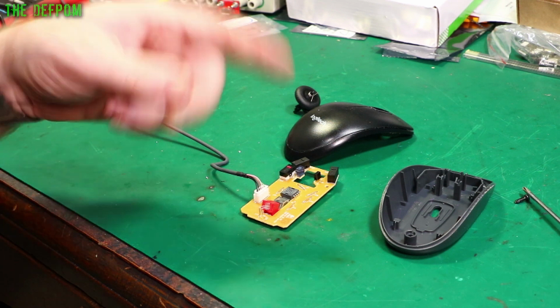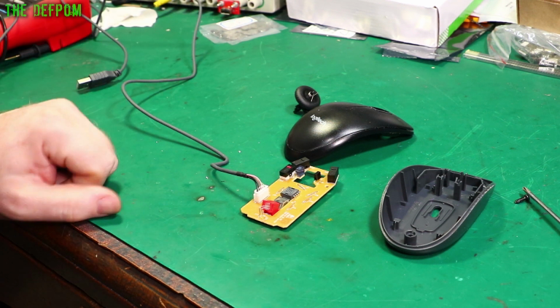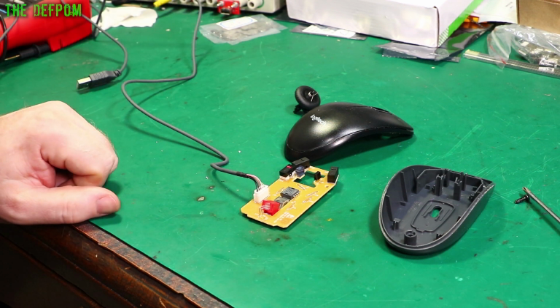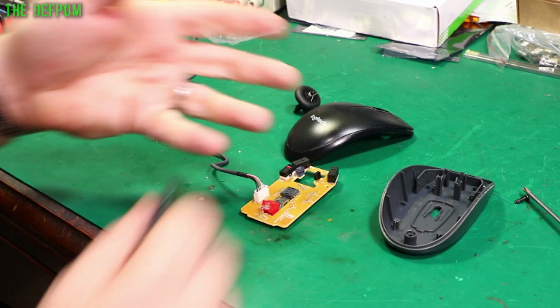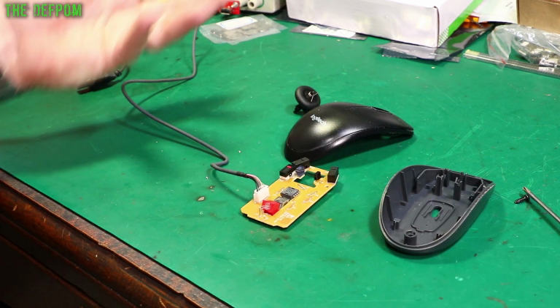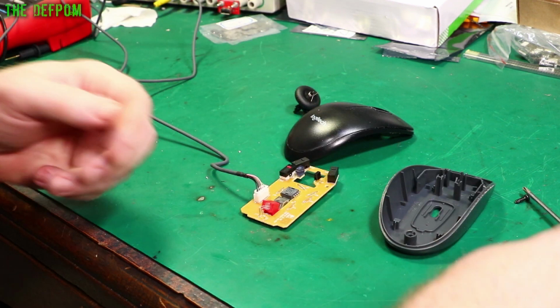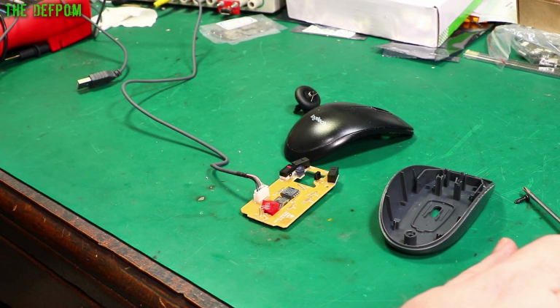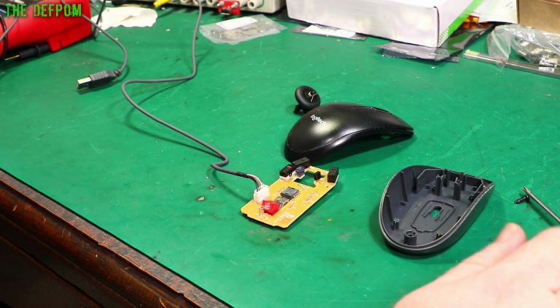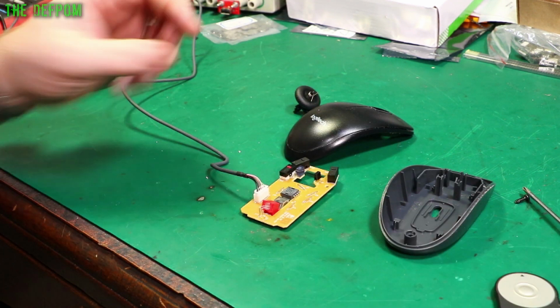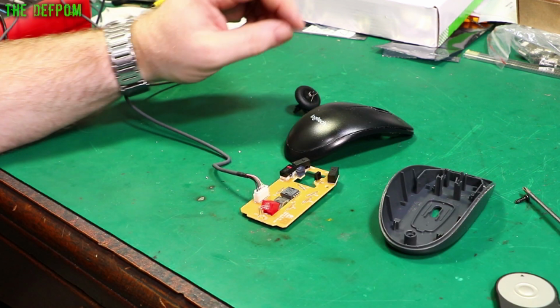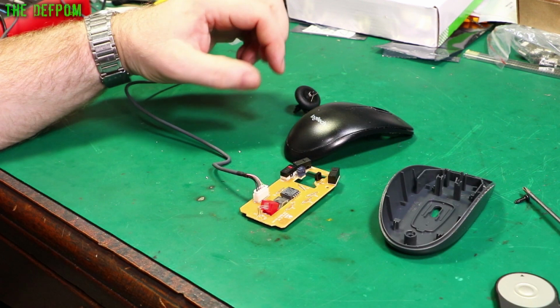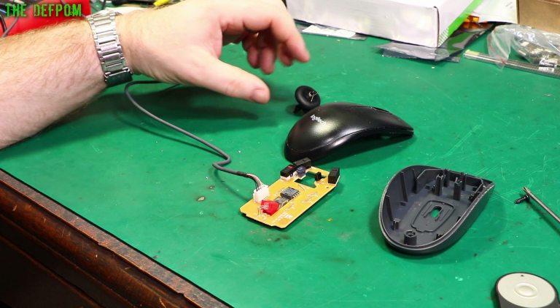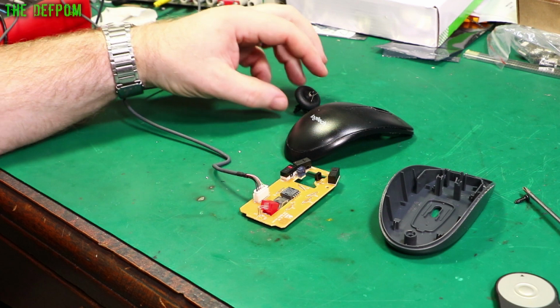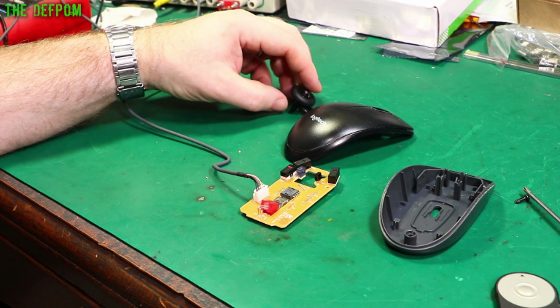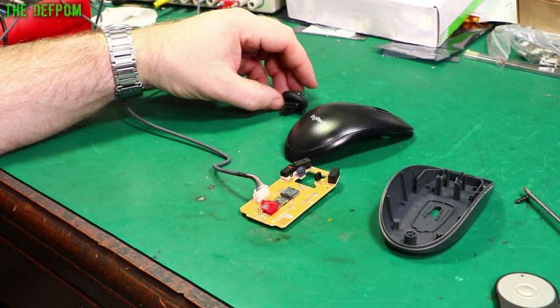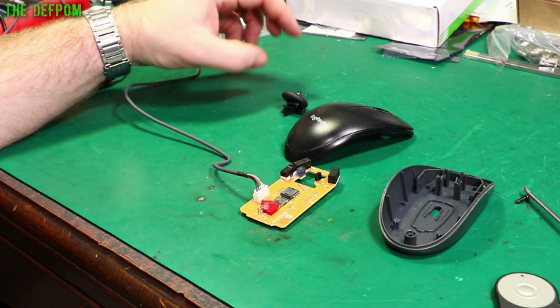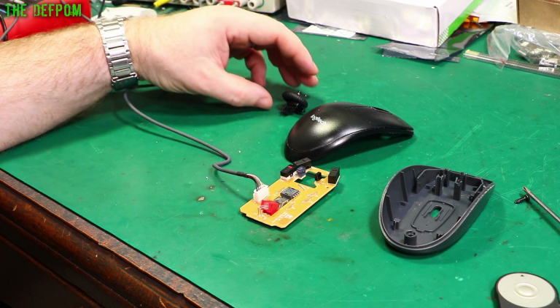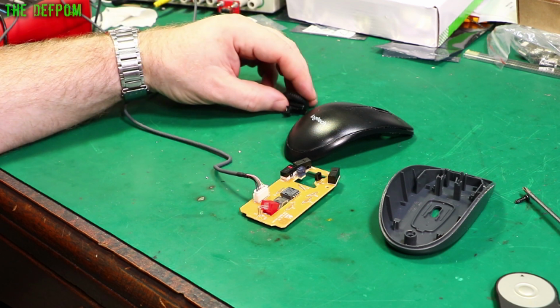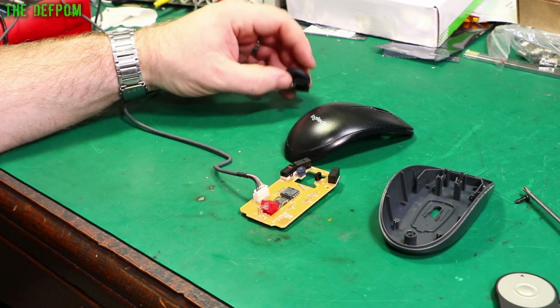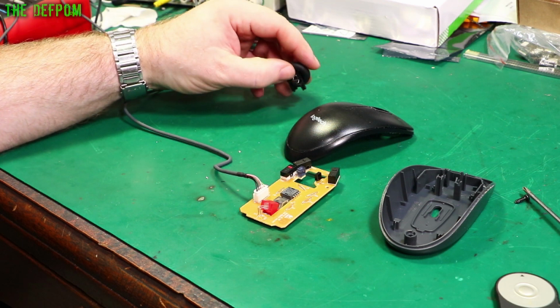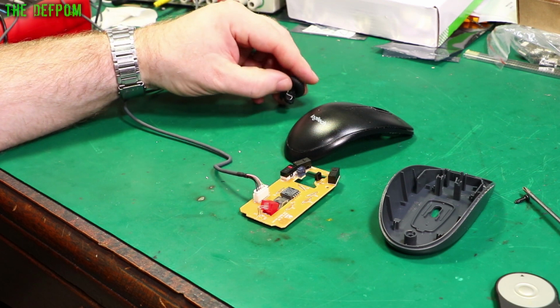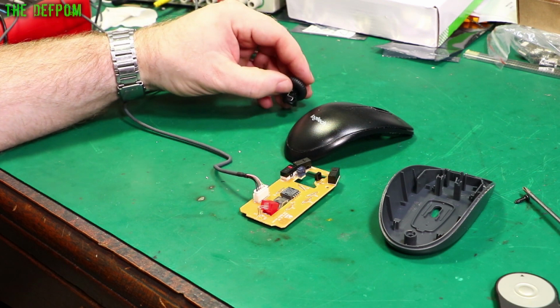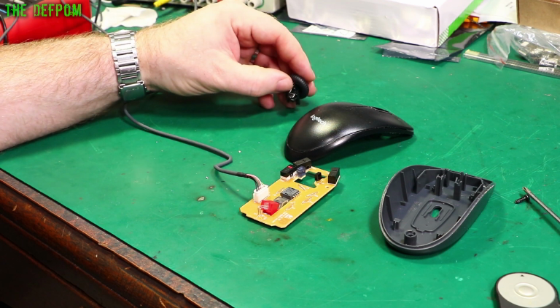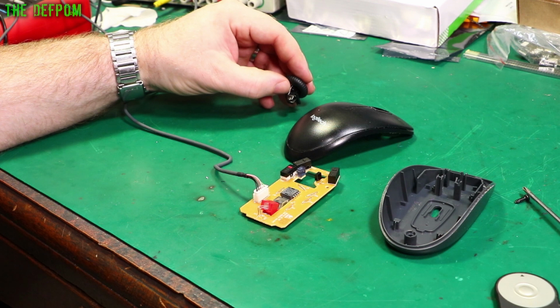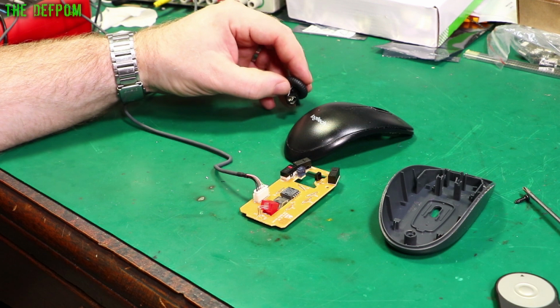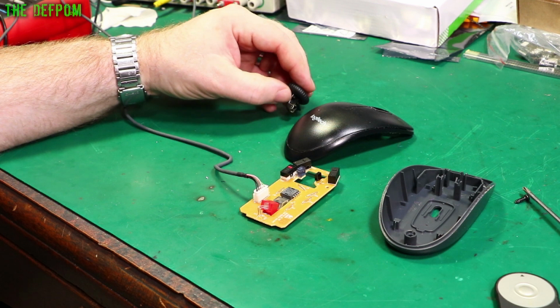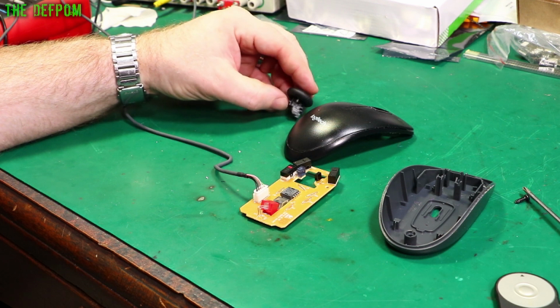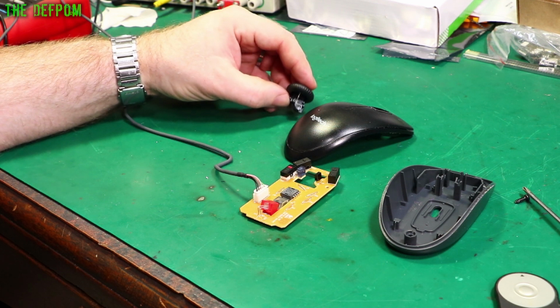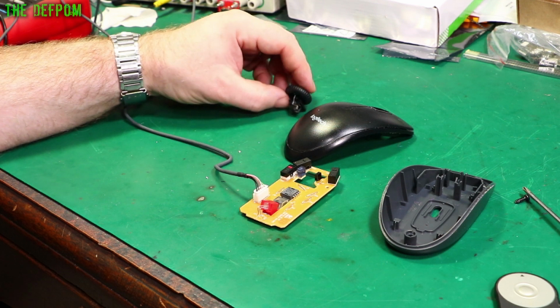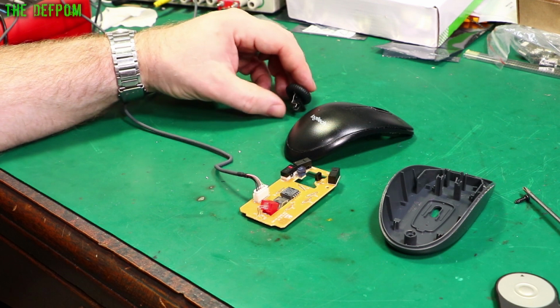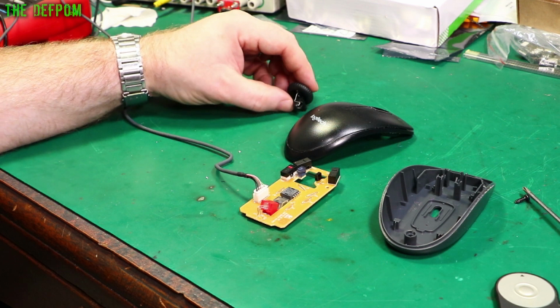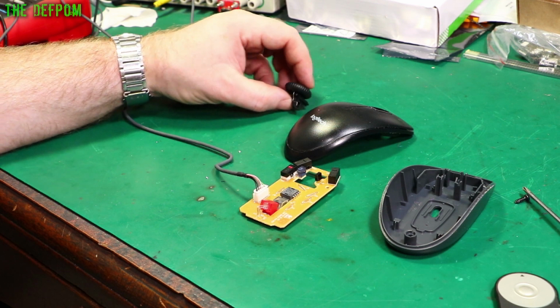I'm going to fix my mouse. As you can see I've already pulled it apart. I've already spent about 5 minutes figuring out how to put the scroll wheel all the way together because it fell apart when I dismantled it and I didn't notice how it actually went together. So I figured that out eventually.